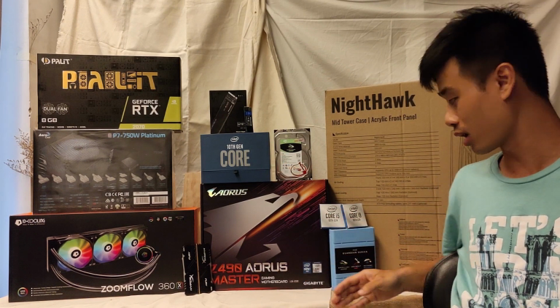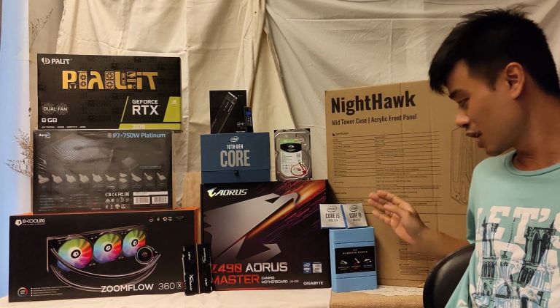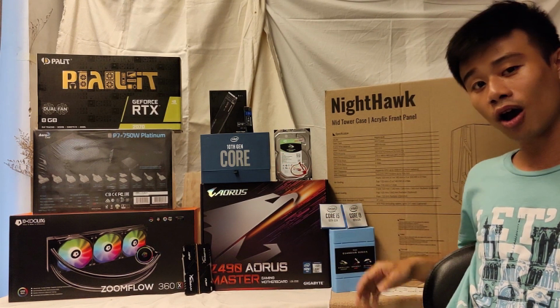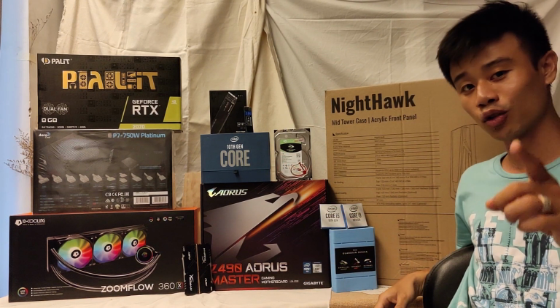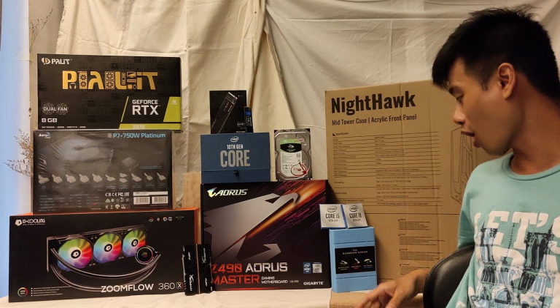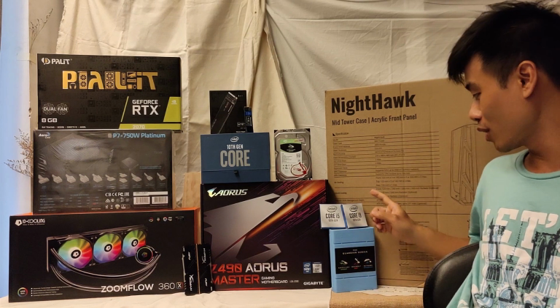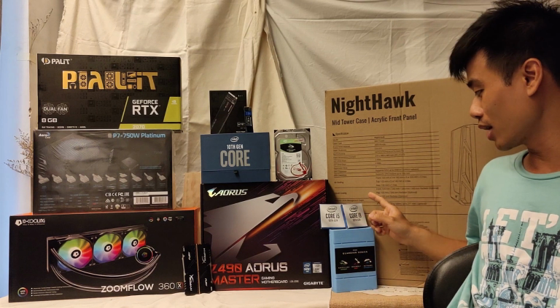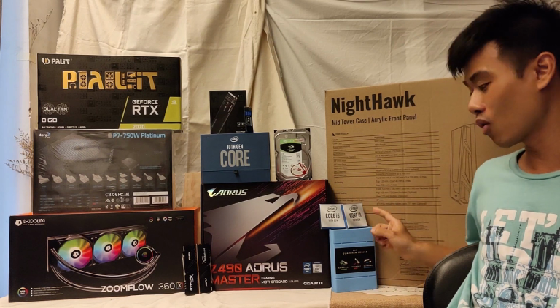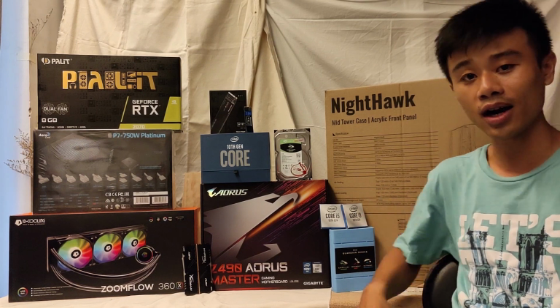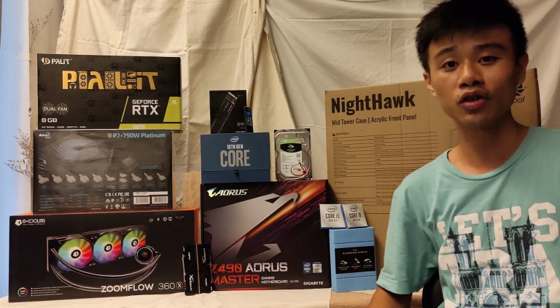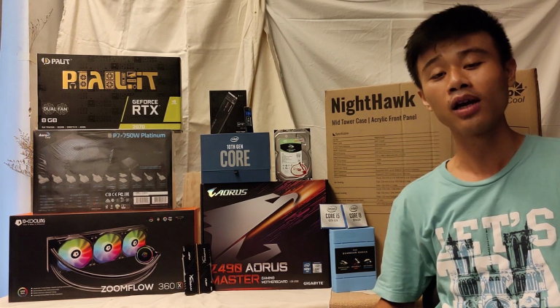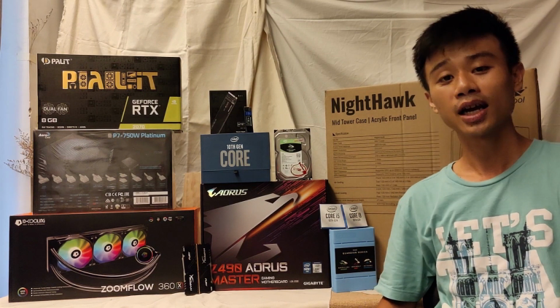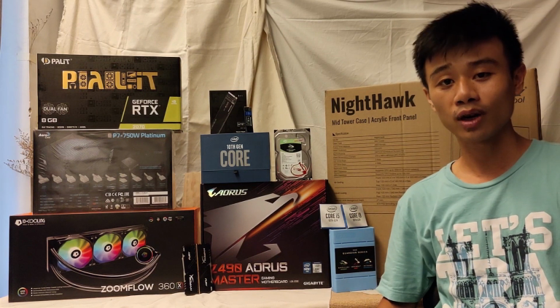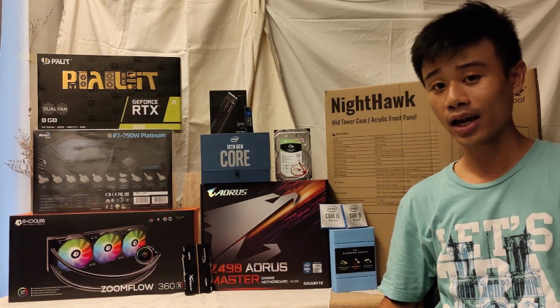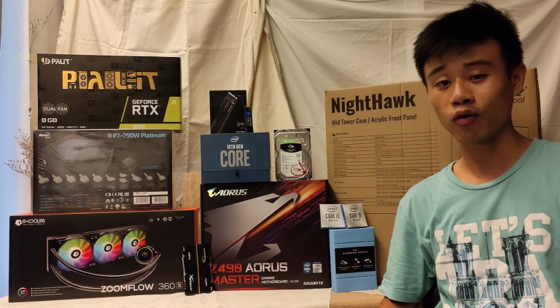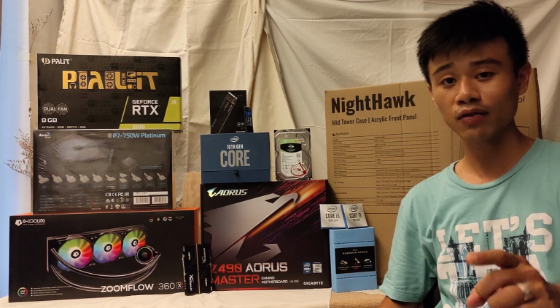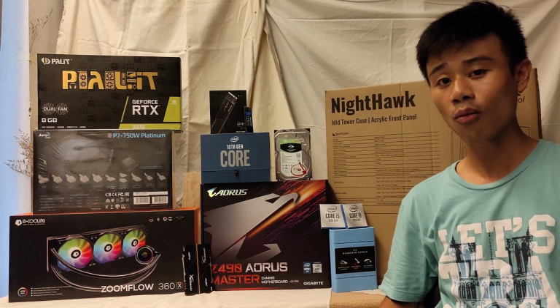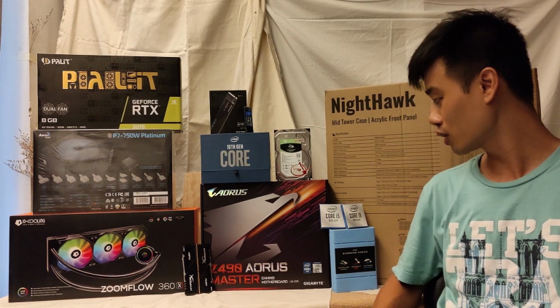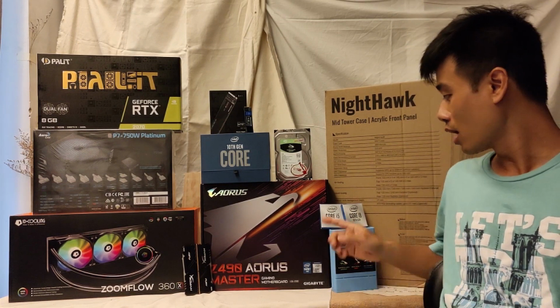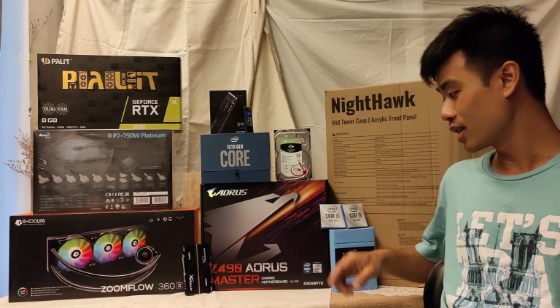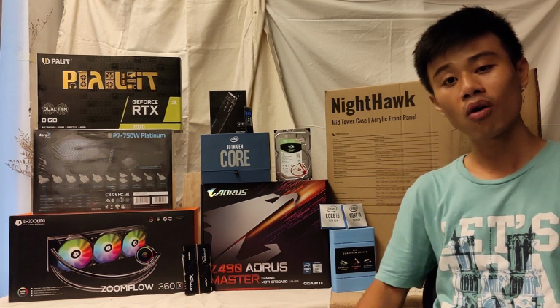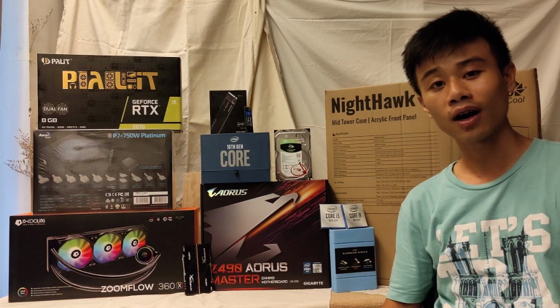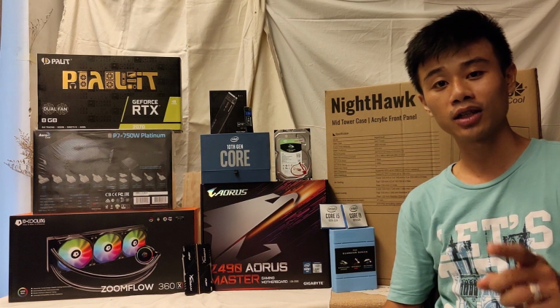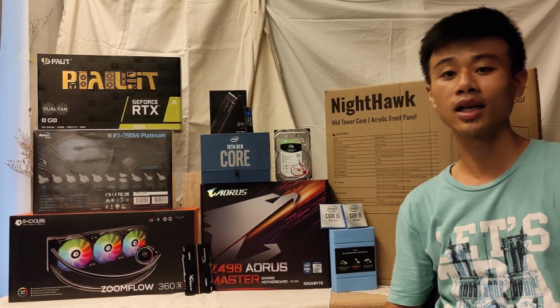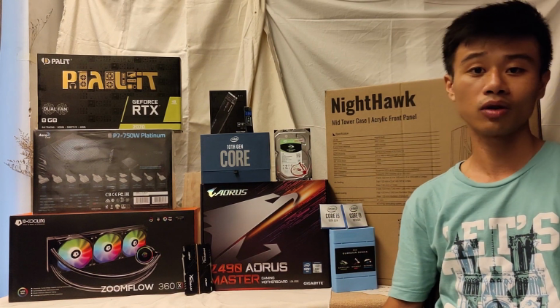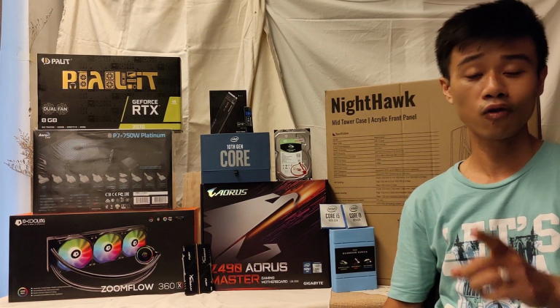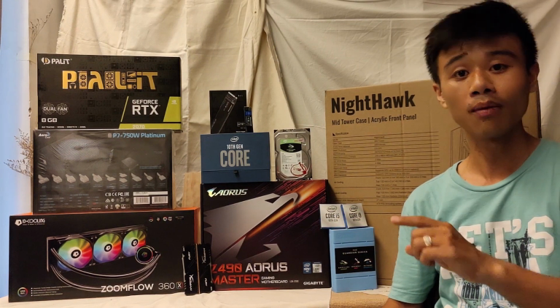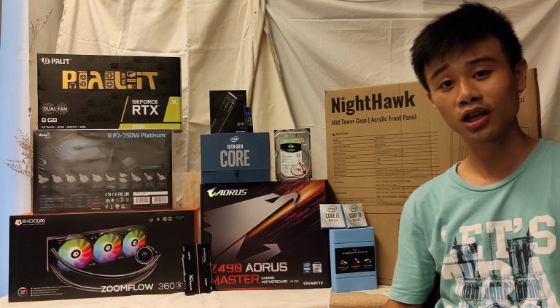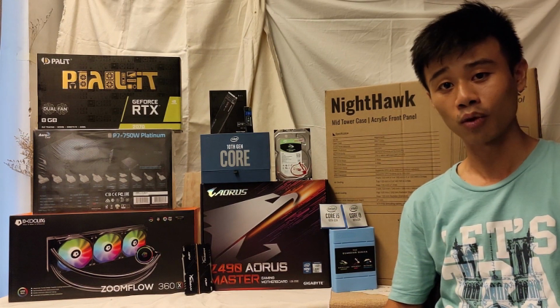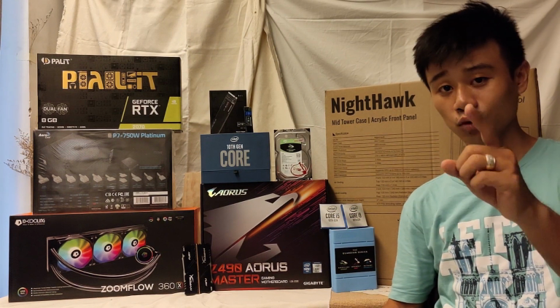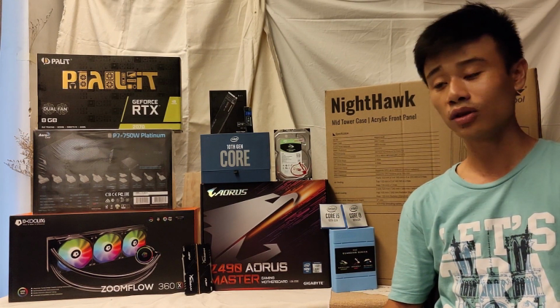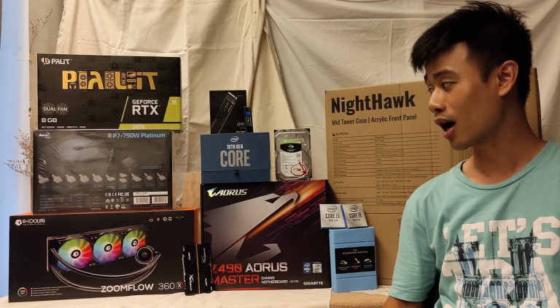For the CPU, I'll be using the Intel Core i9 10th Gen 10900K. And for the next video, I'll be using the Intel Core i5 10th Gen for the PC build, so stay tuned for that.